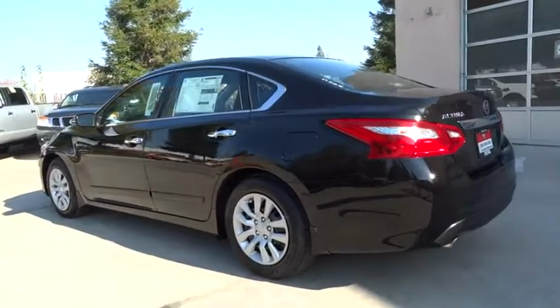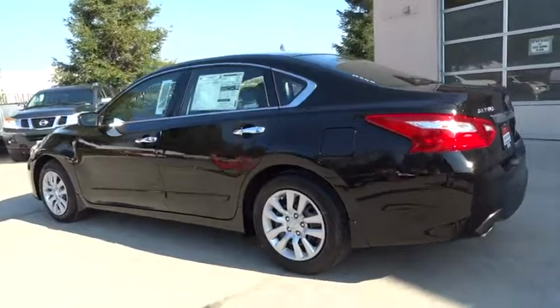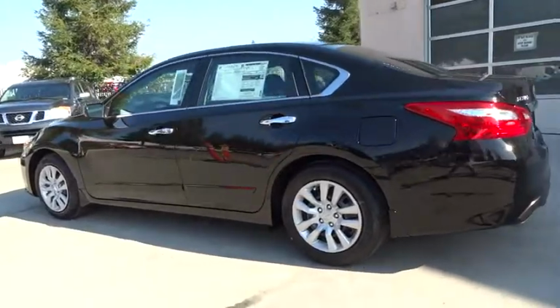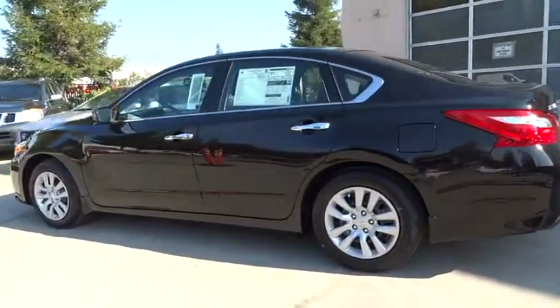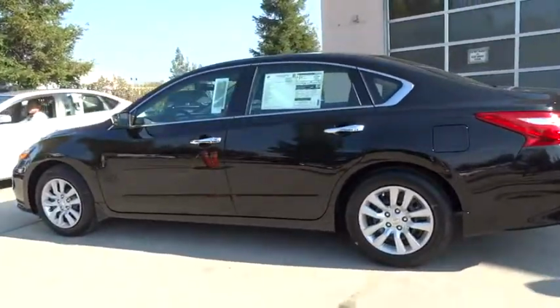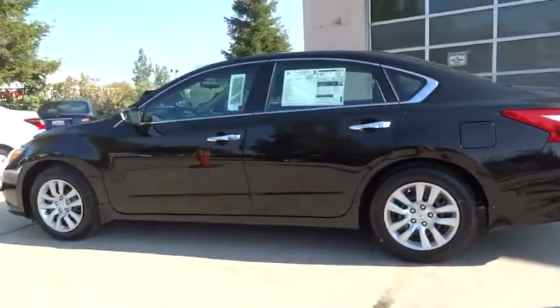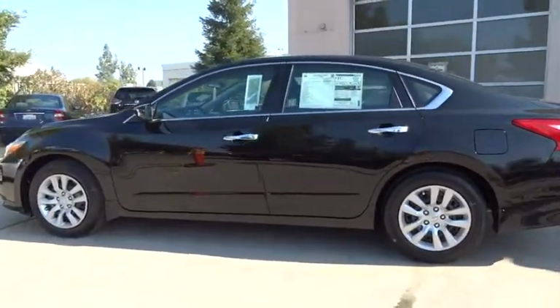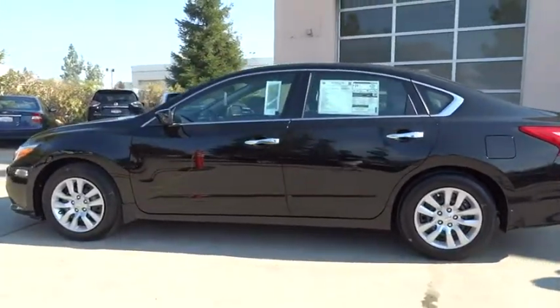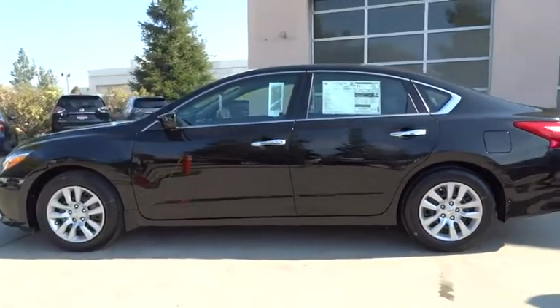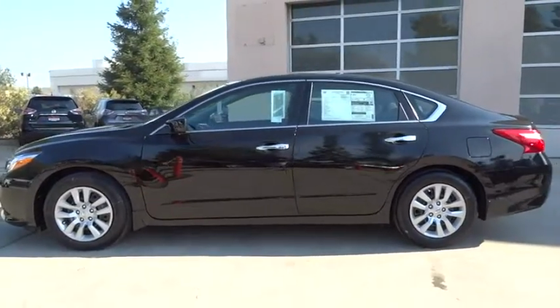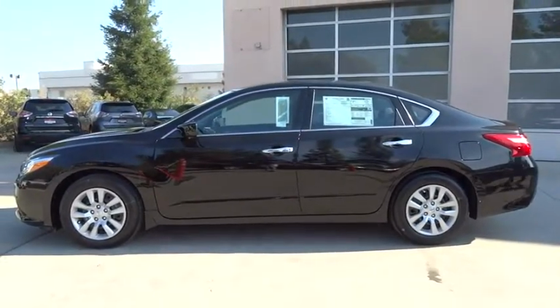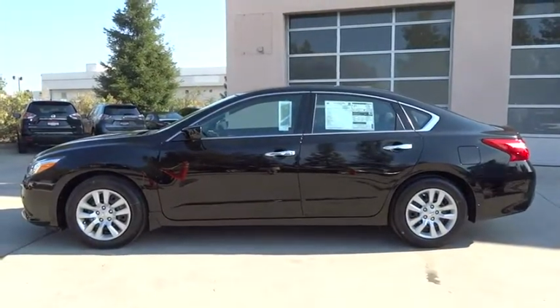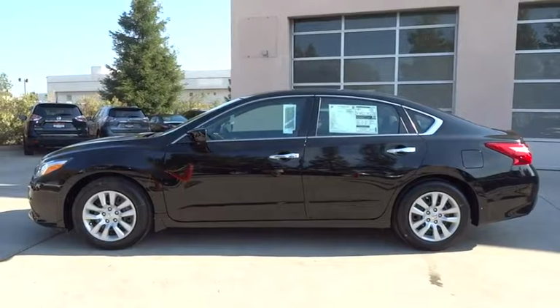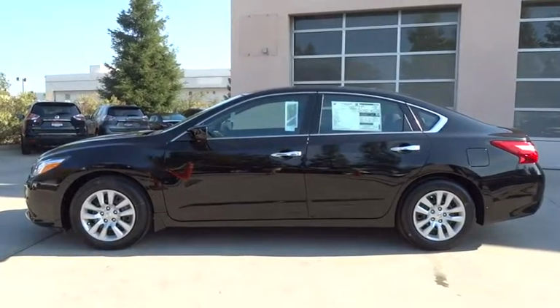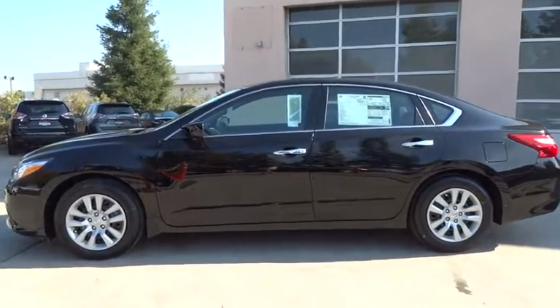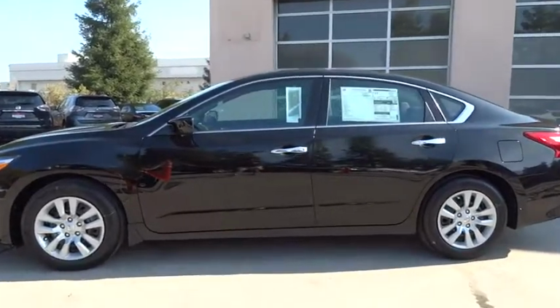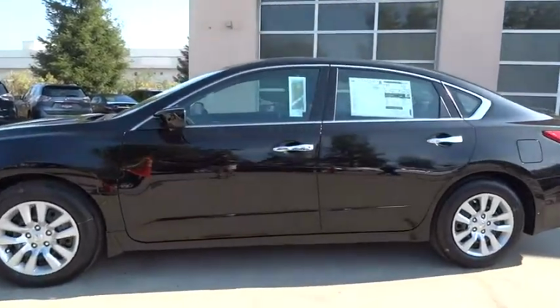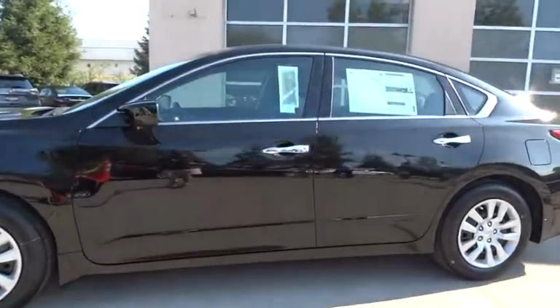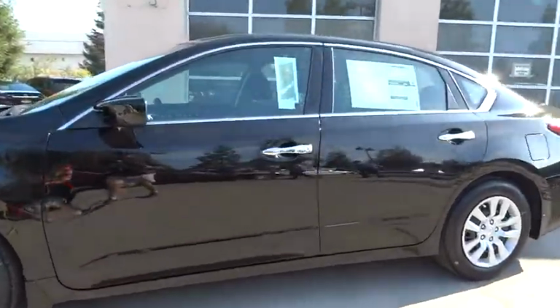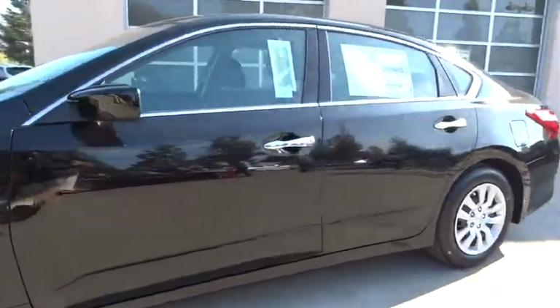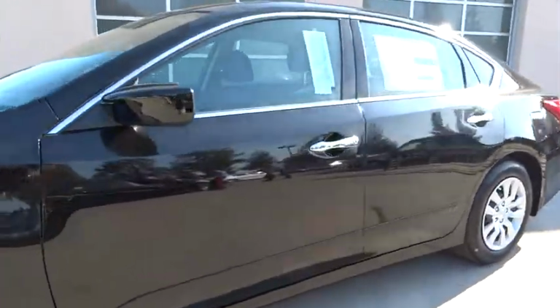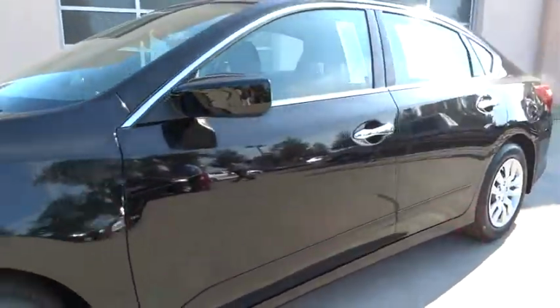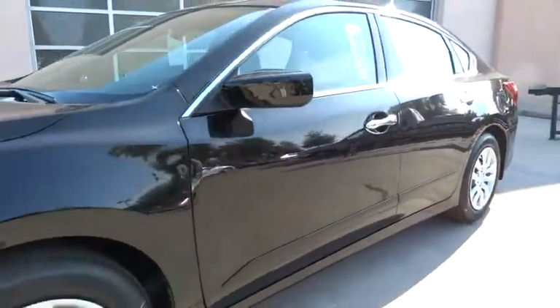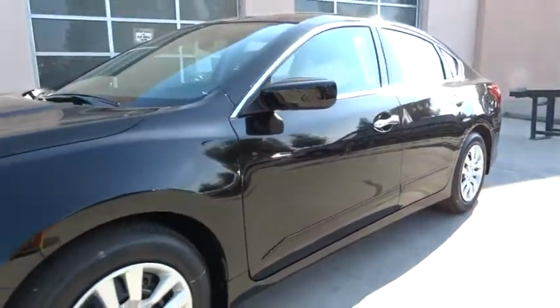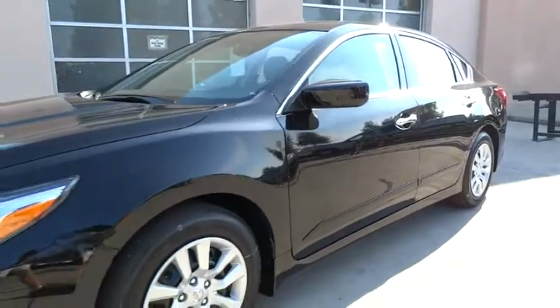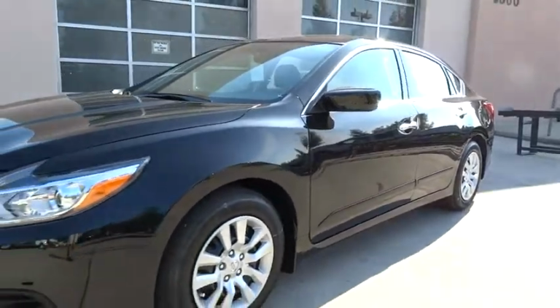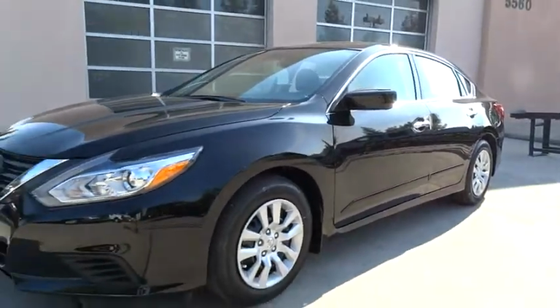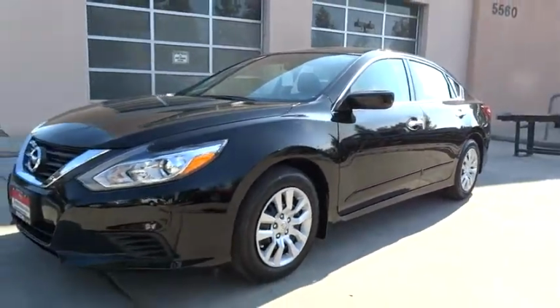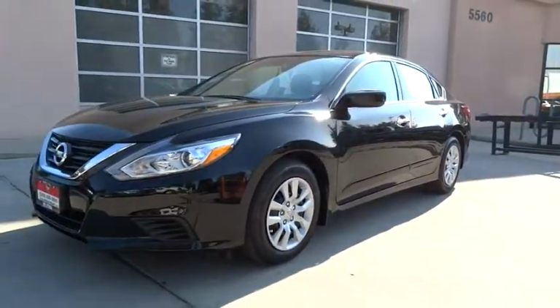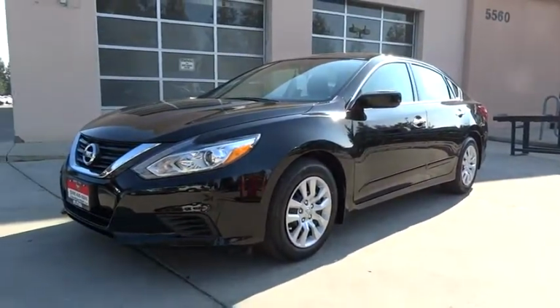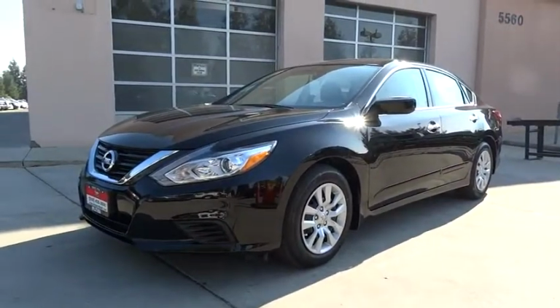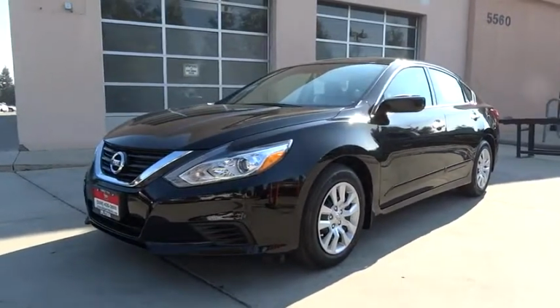AM-FM stereo radio, MP3 player, passenger airbag, electronic stability control, child safety locks, power door locks, trip computer. Take this vehicle for a spin and see why so many shoppers are now proud owners.